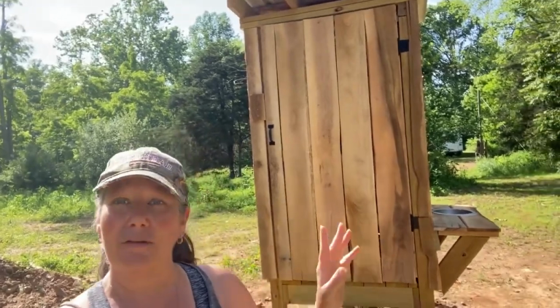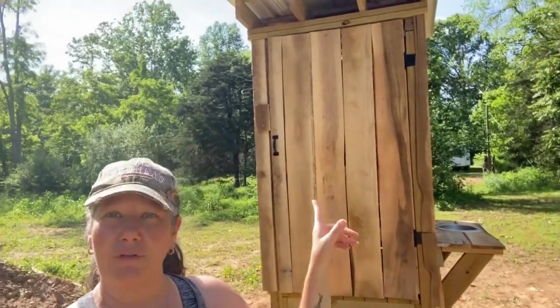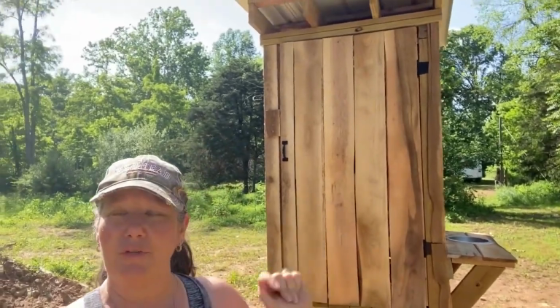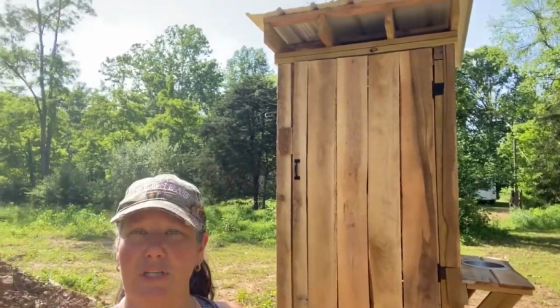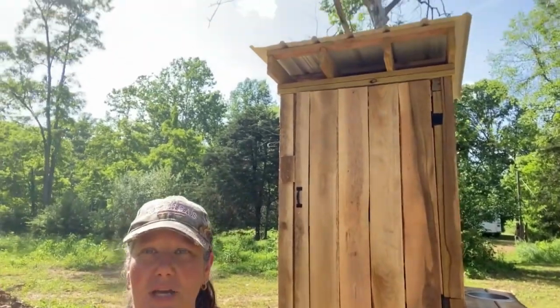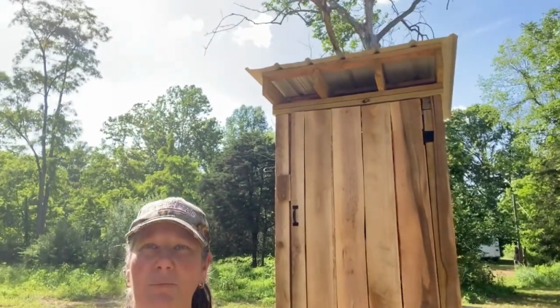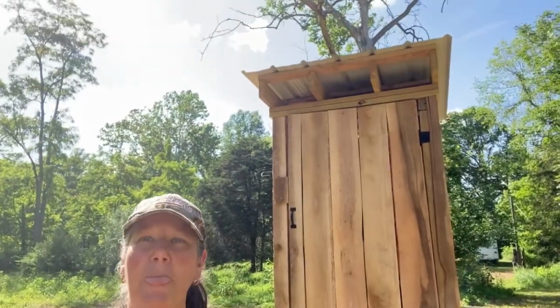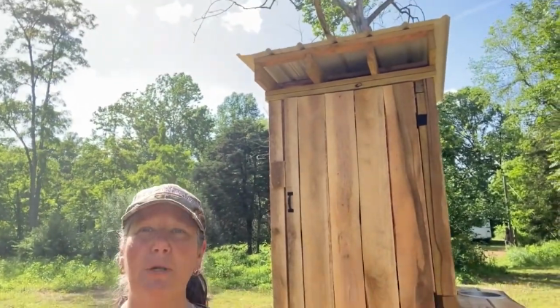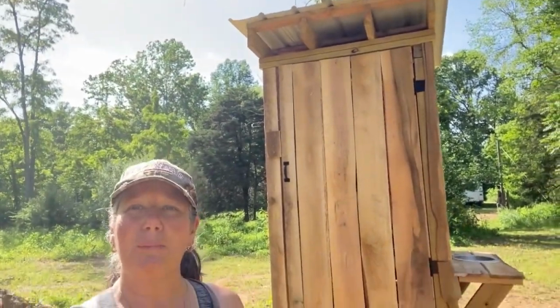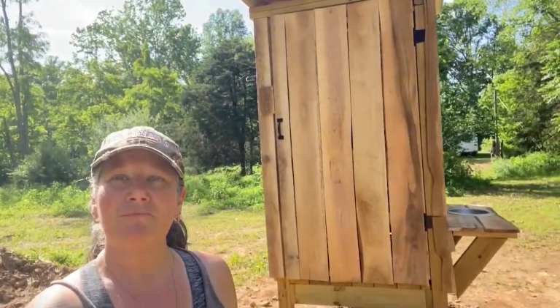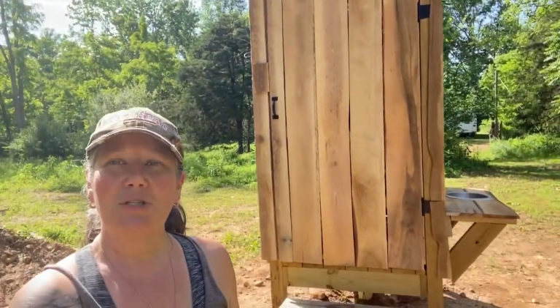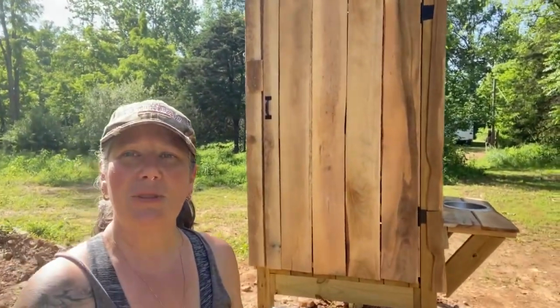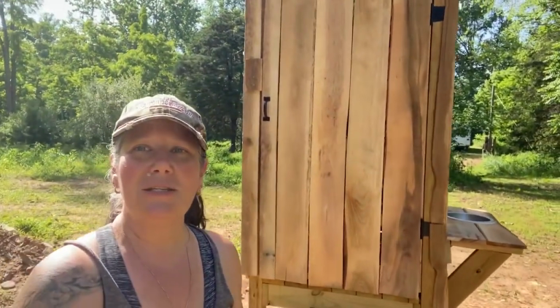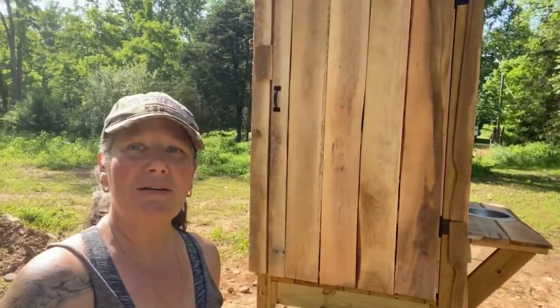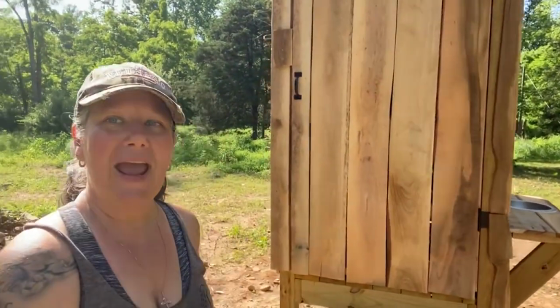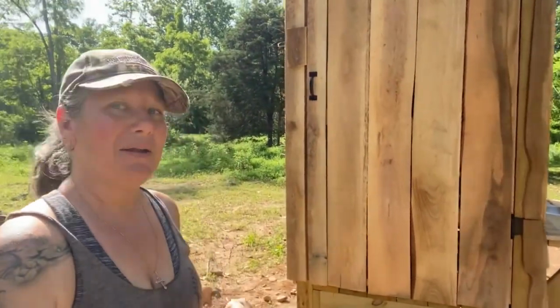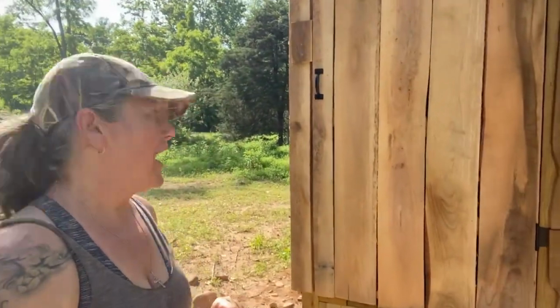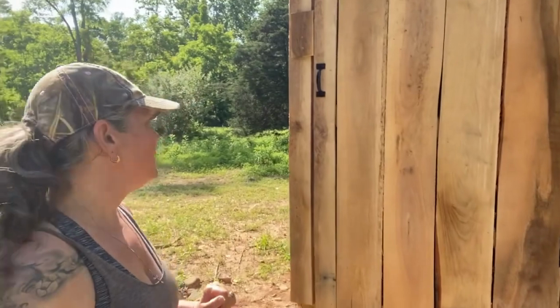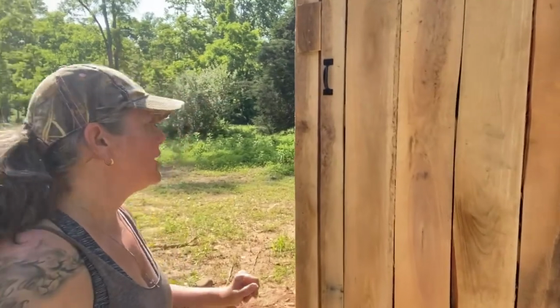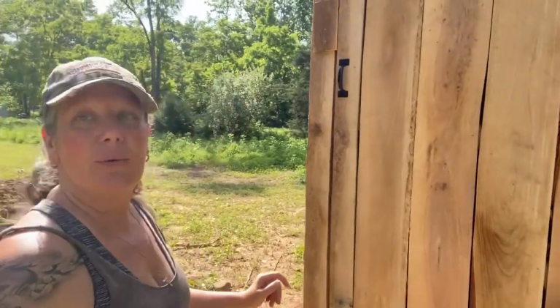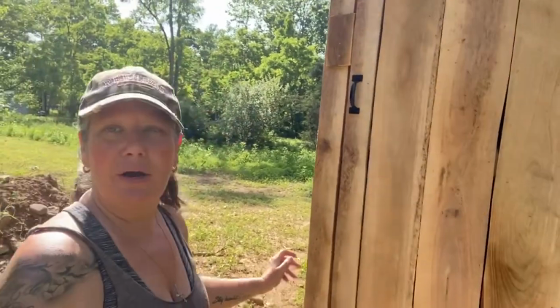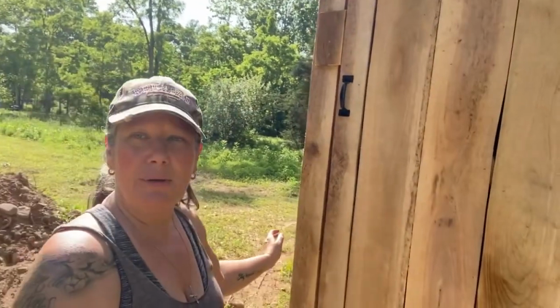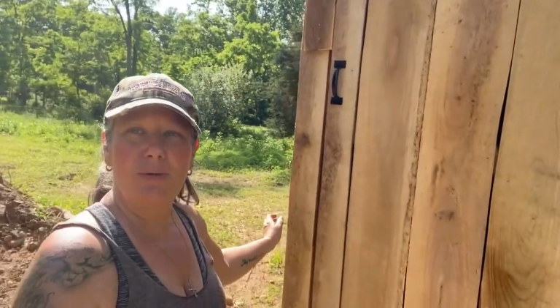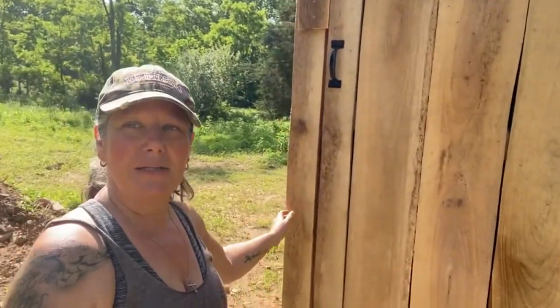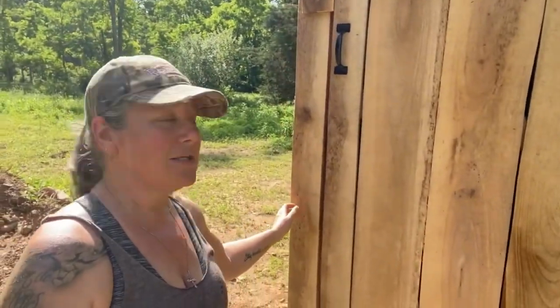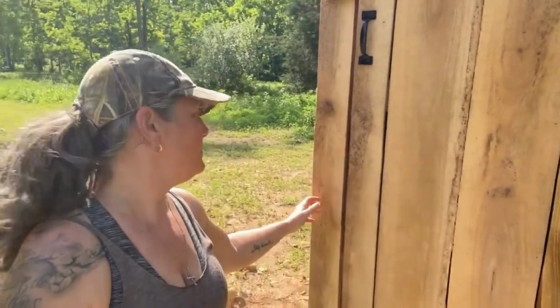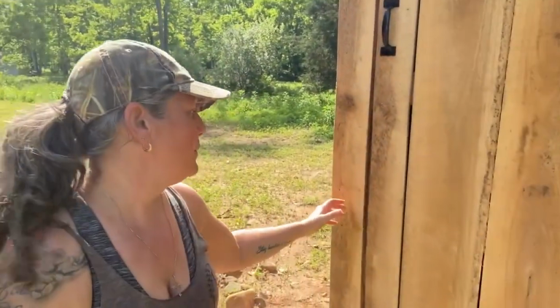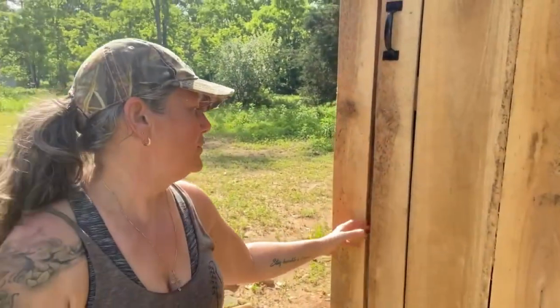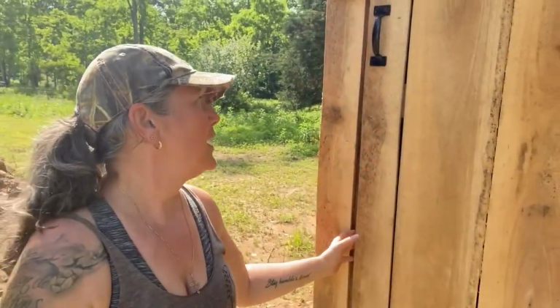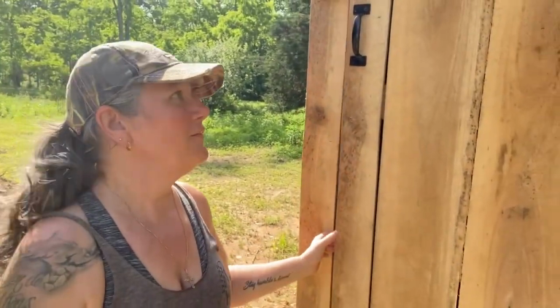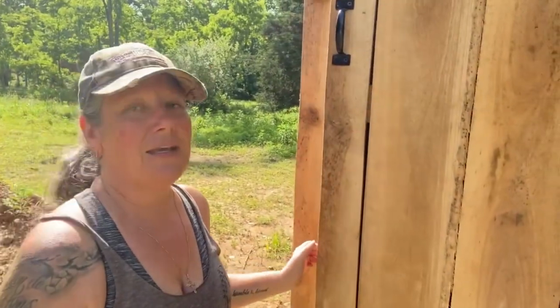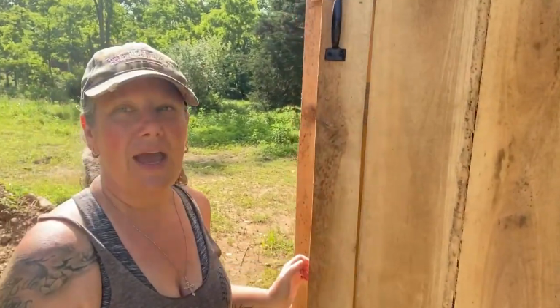And the roof, if you could see, is not in but it will be. So this is our outhouse. We are going to add steps, but we do not have that yet.